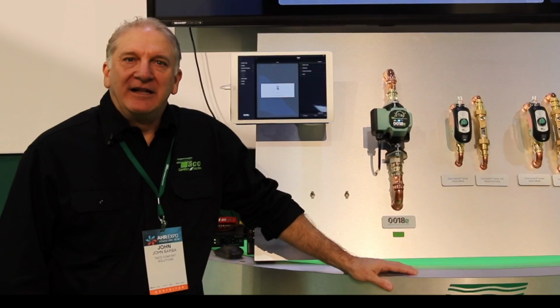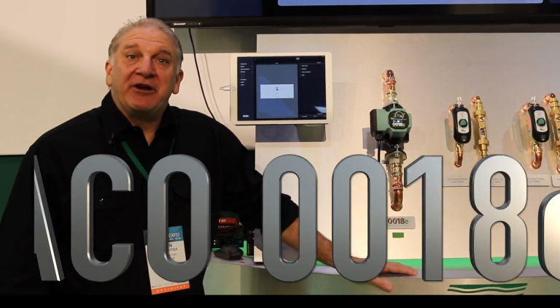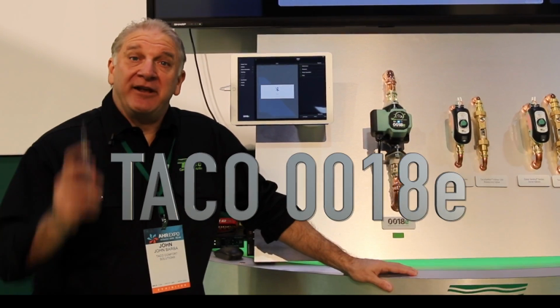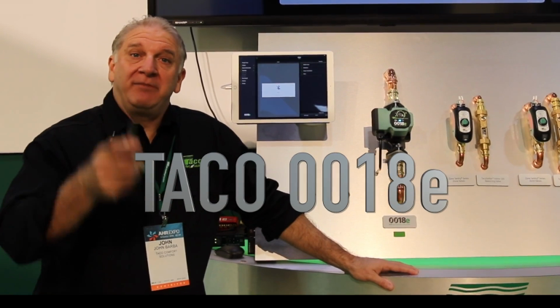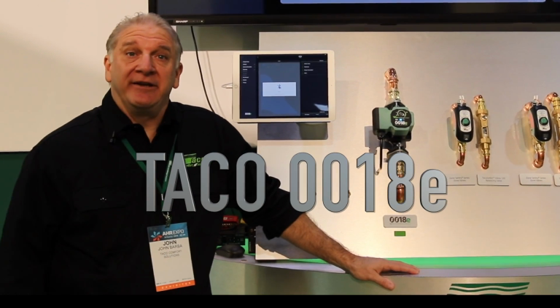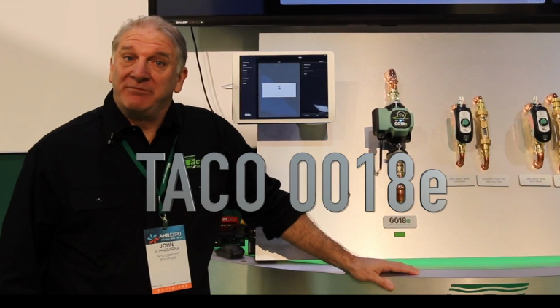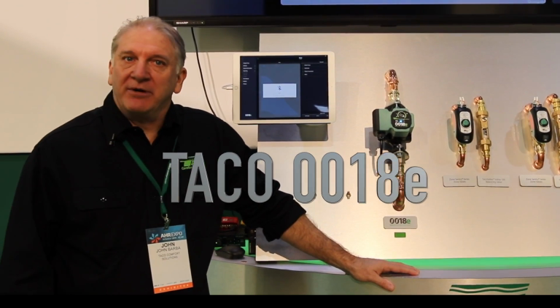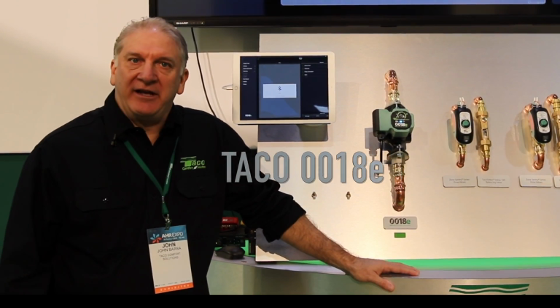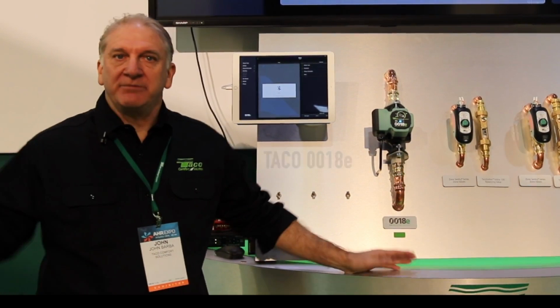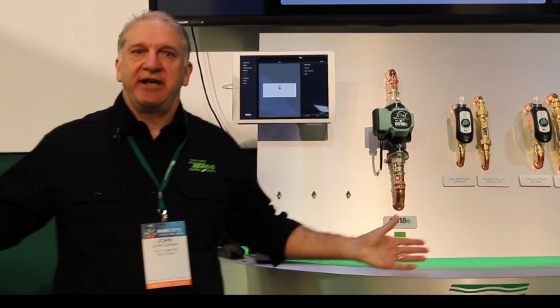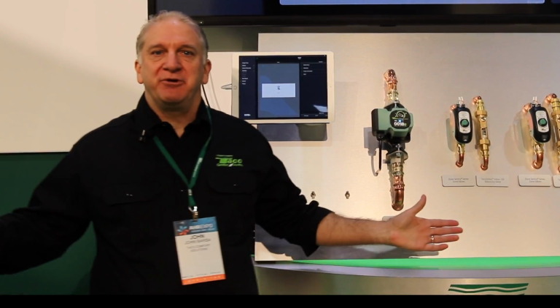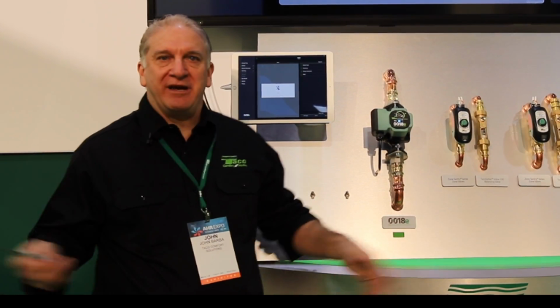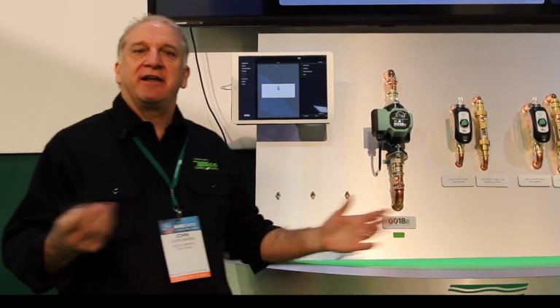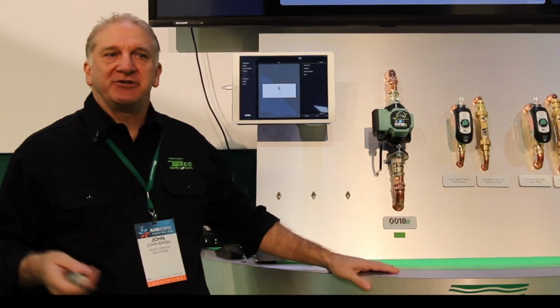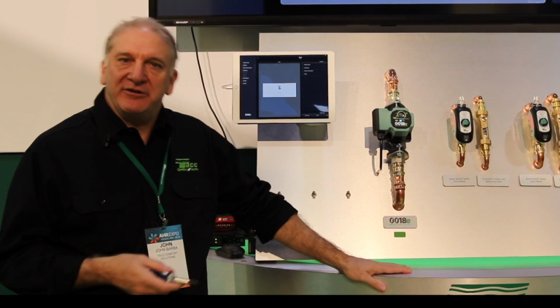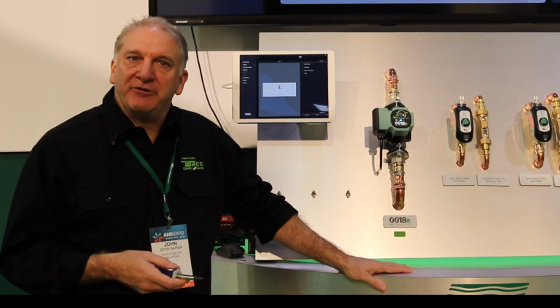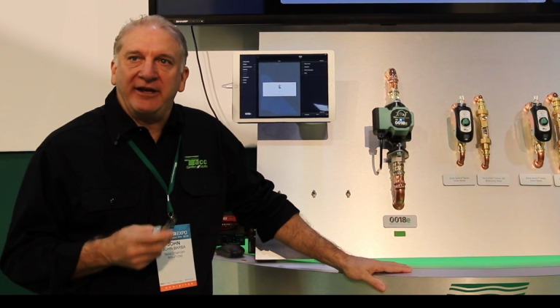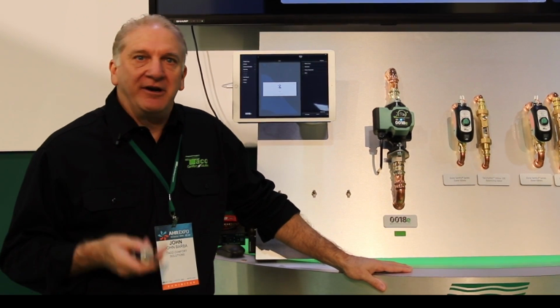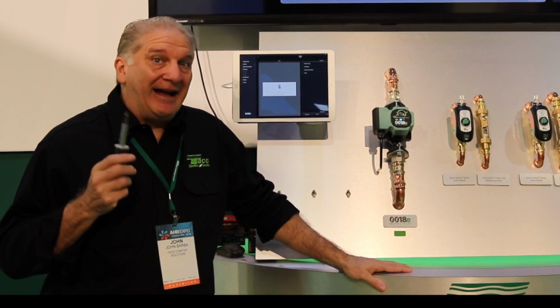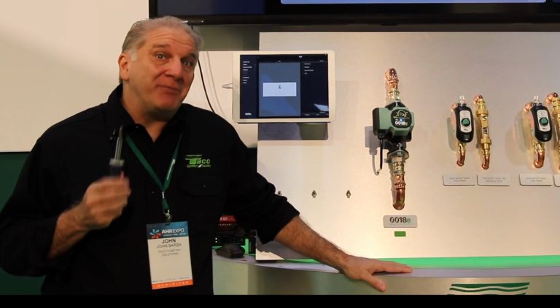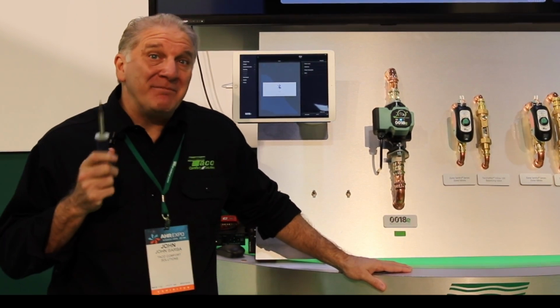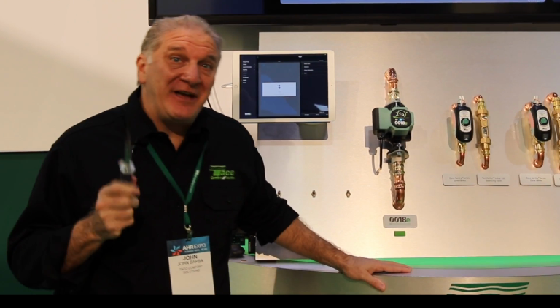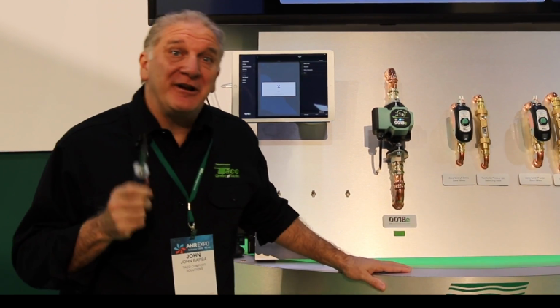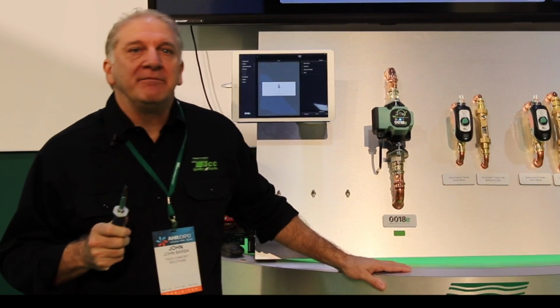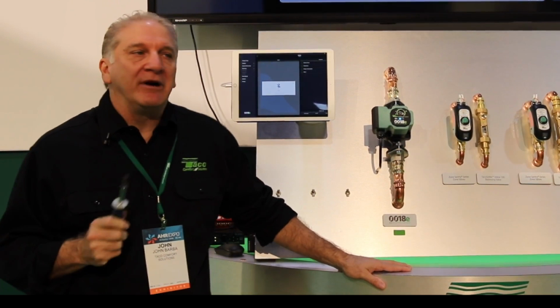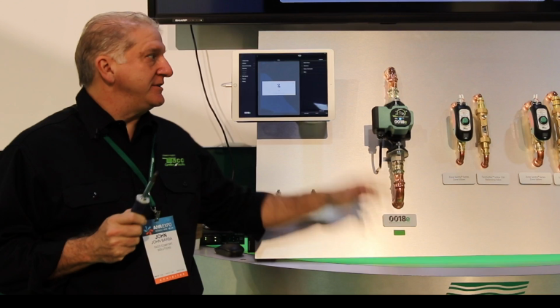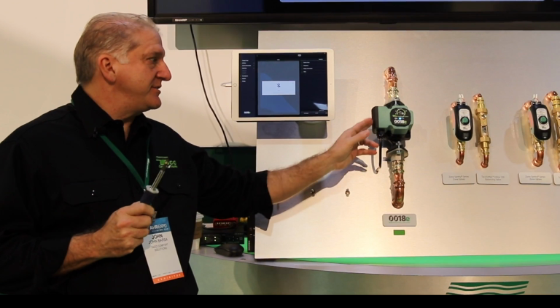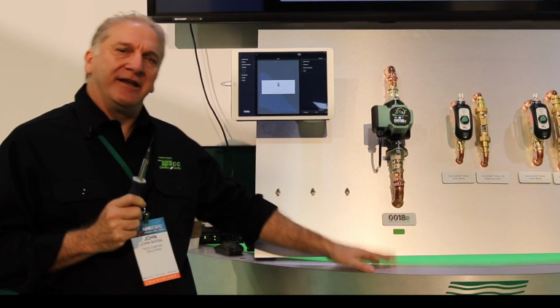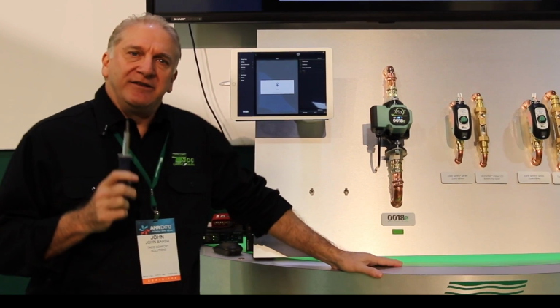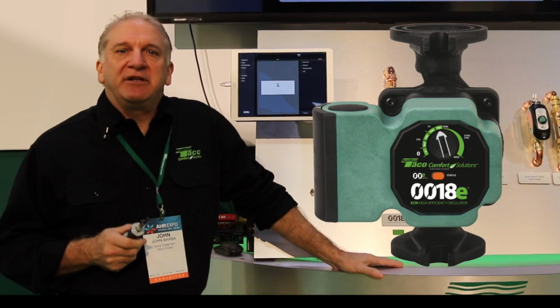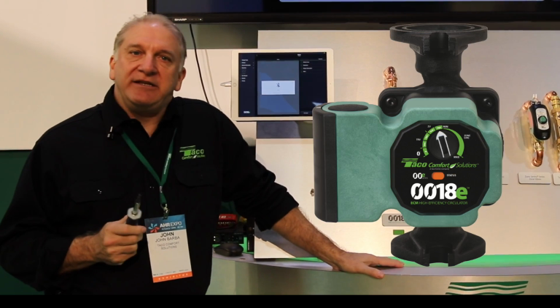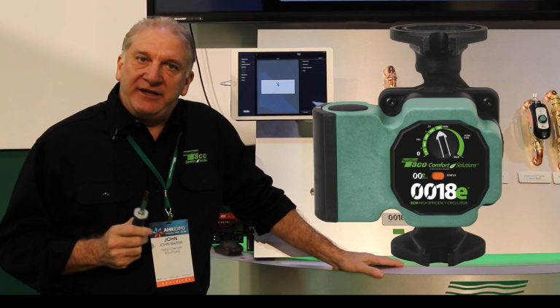Hello out there in Mechanical Hubland. I'm John Barba and welcome to the Takeo booth. We have a lot of cool stuff here that we're showing at AHR. I think what might be my favorite item is this guy, the 0018E.